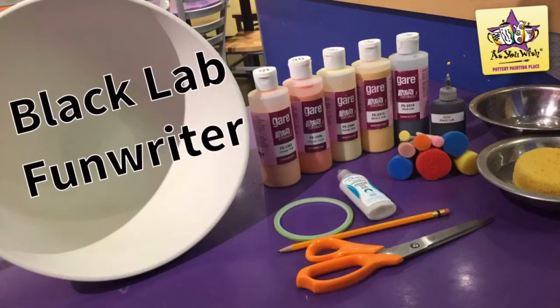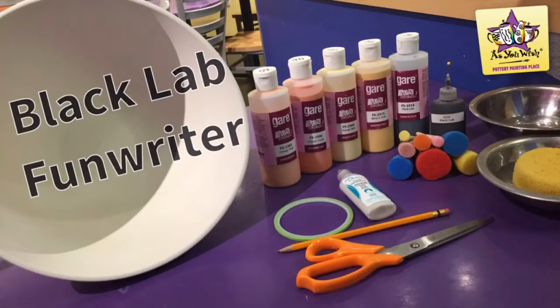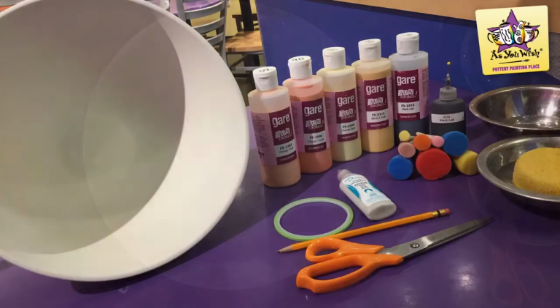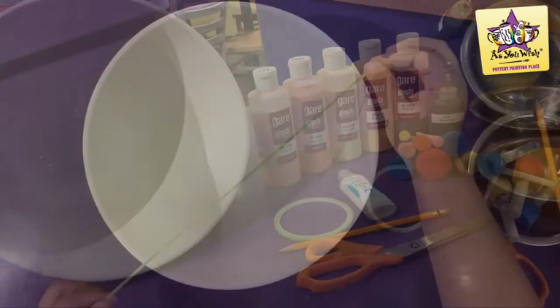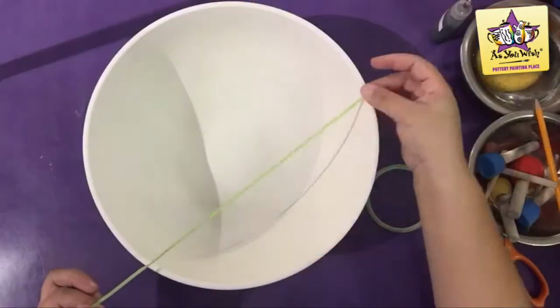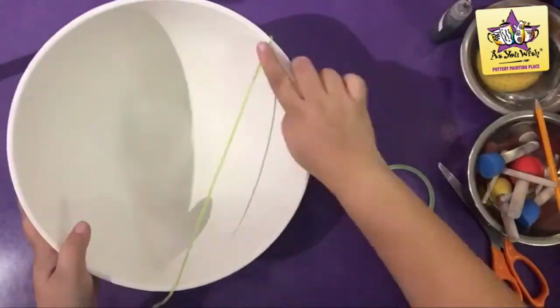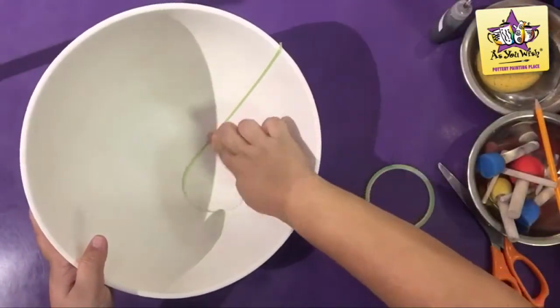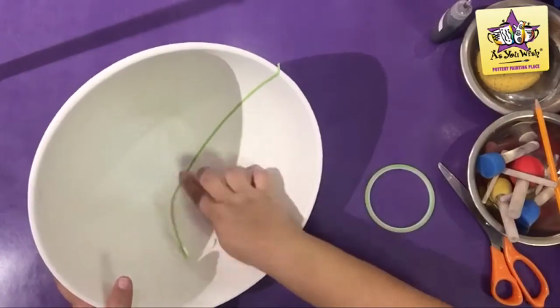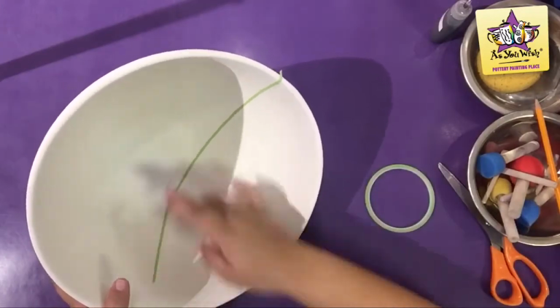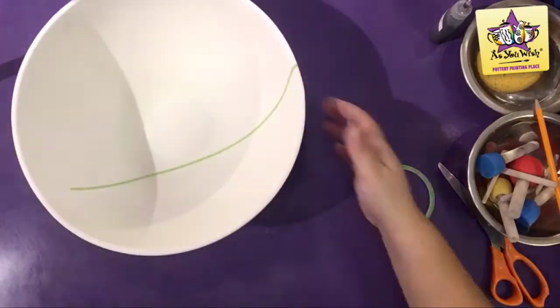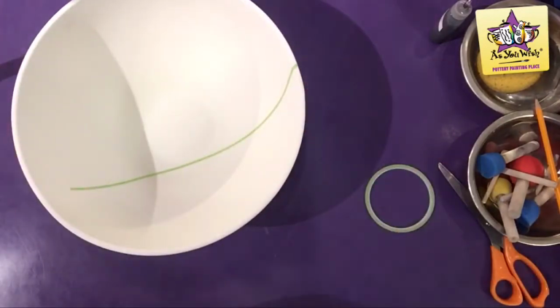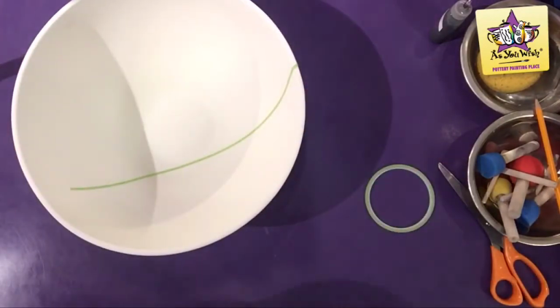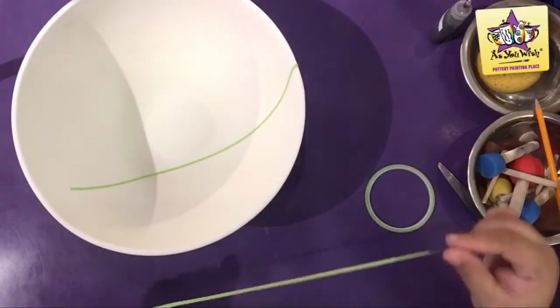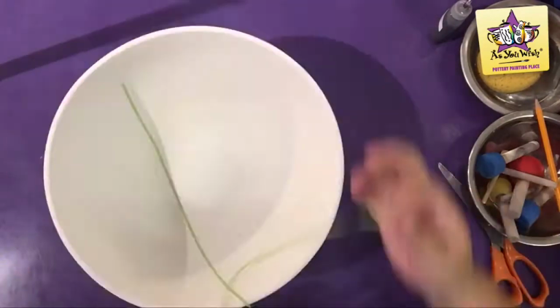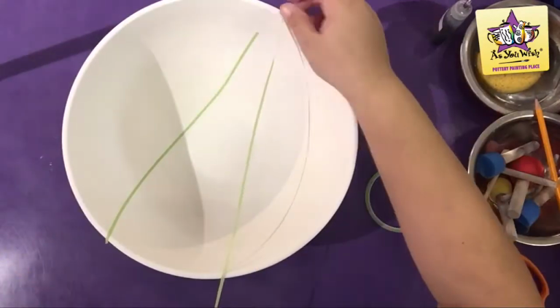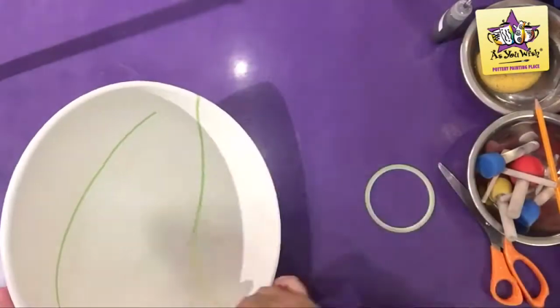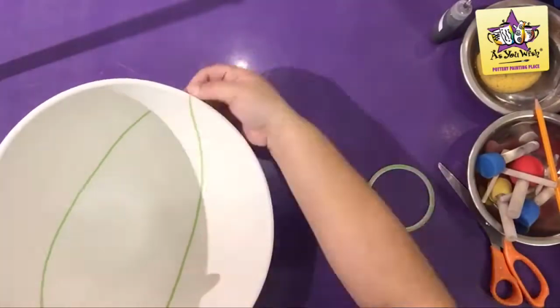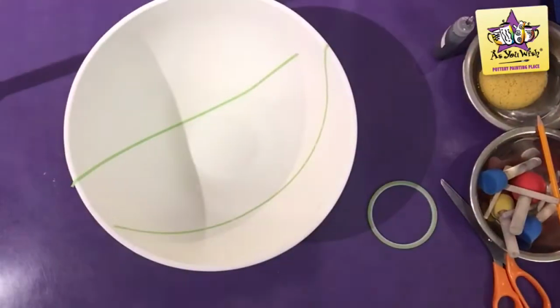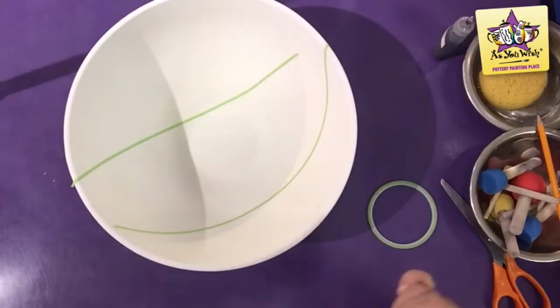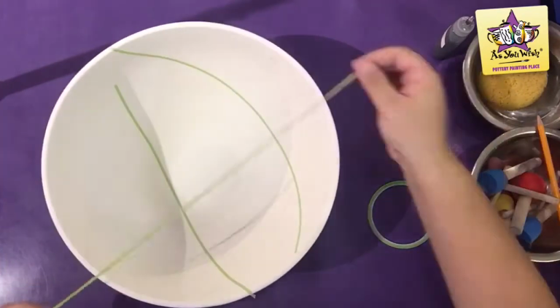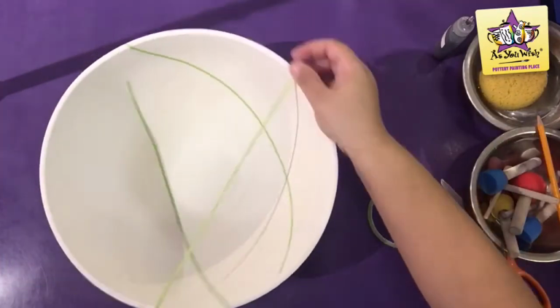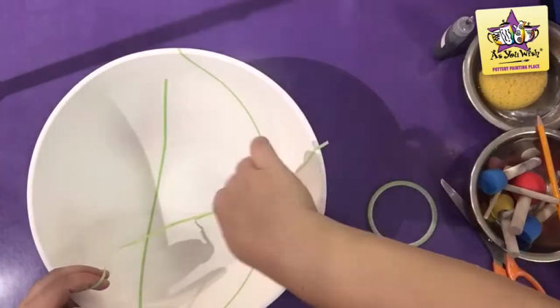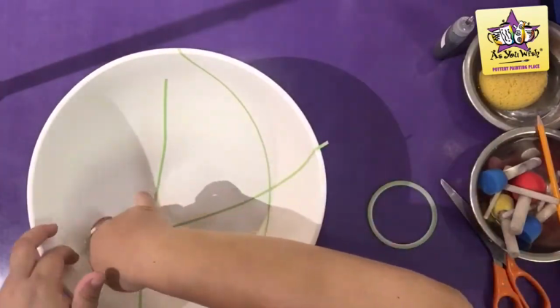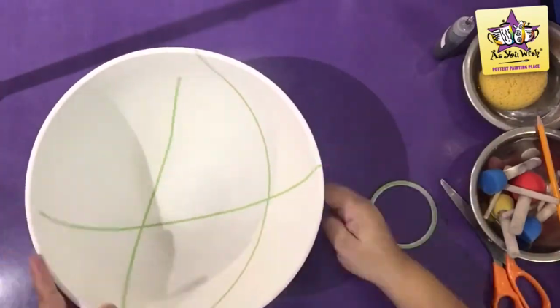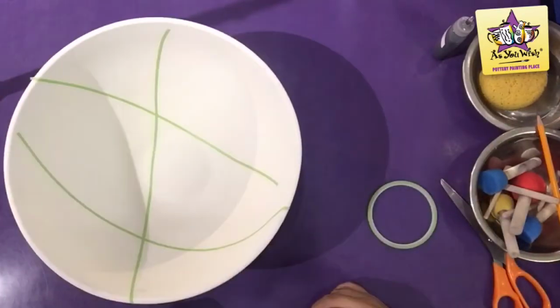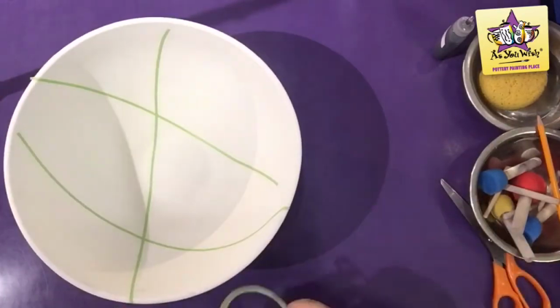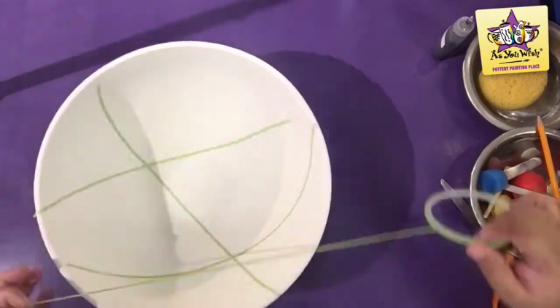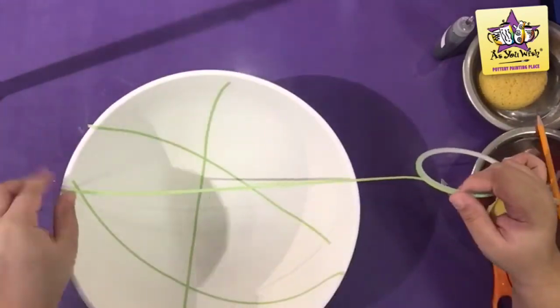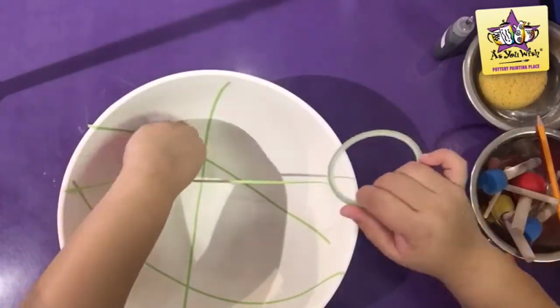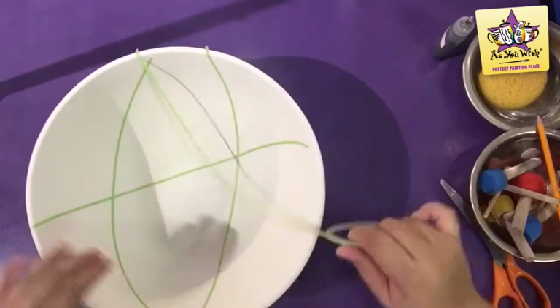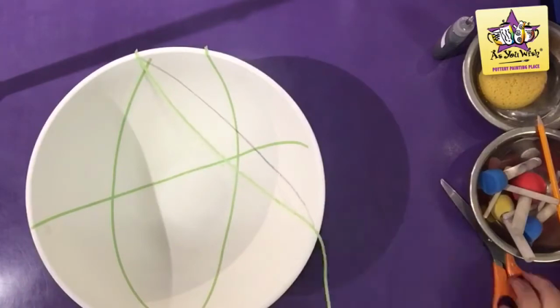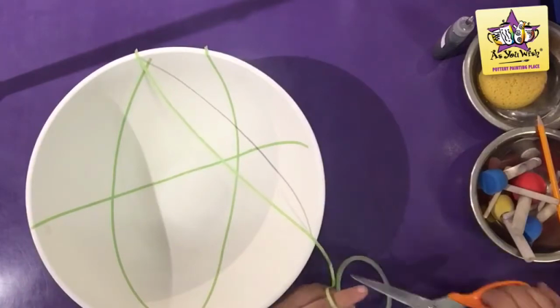Let's get started! We will begin our project by using skinny masking tape. Using the skinny masking tape, tape two lines on each side of the inside of the bowl and take long pieces to create an asterisk. There should be six lines per spiderweb.